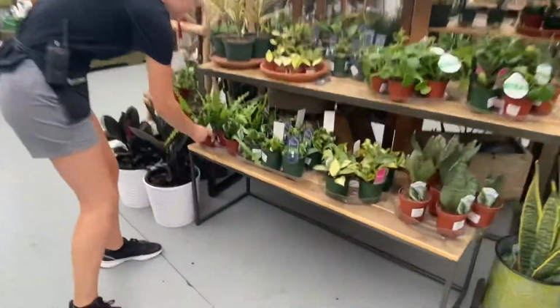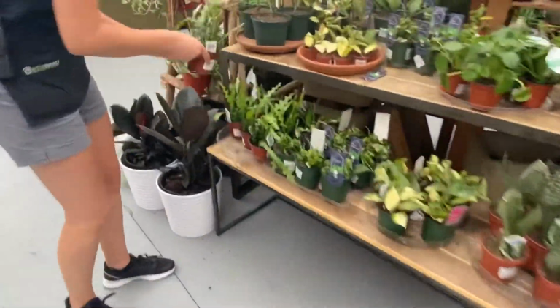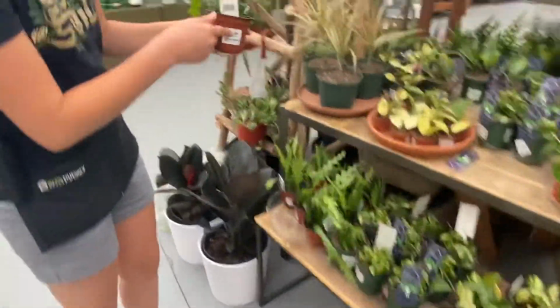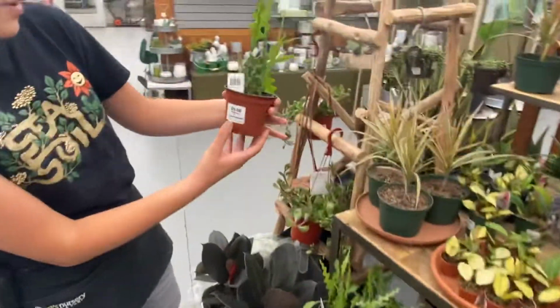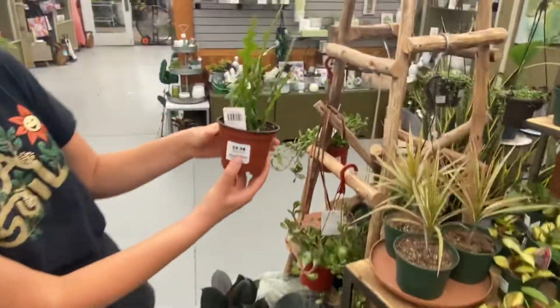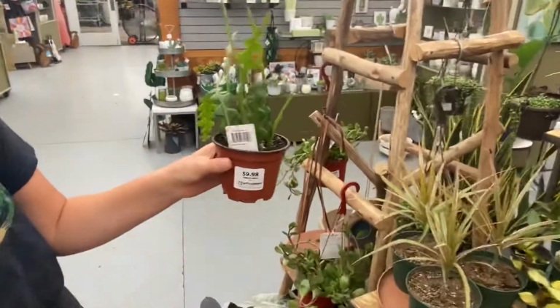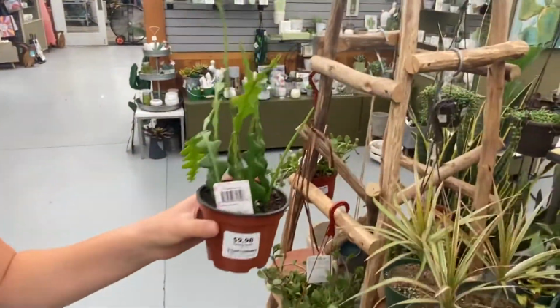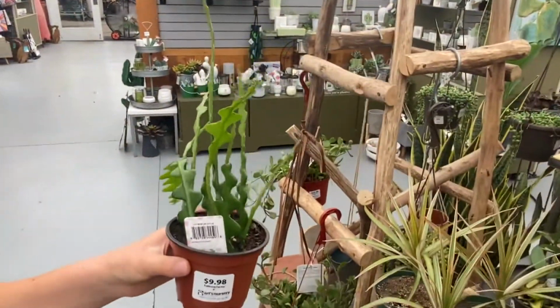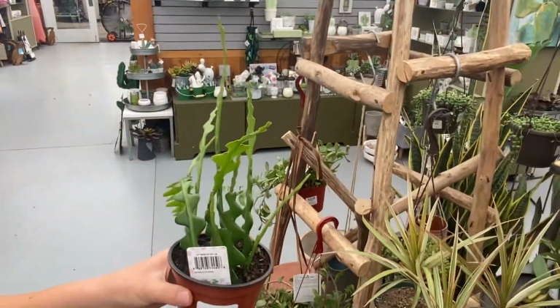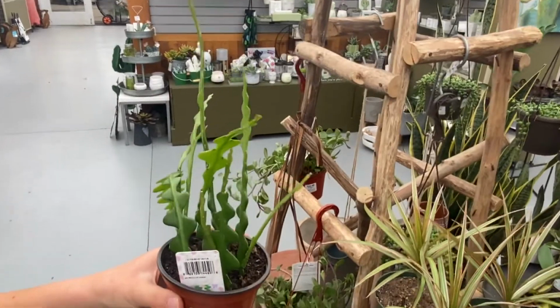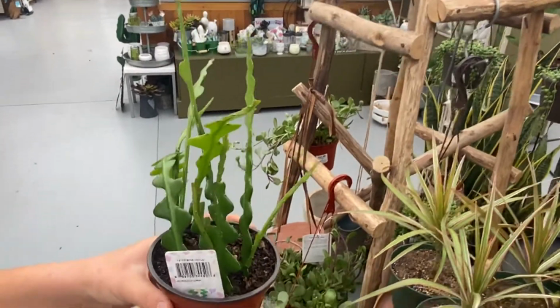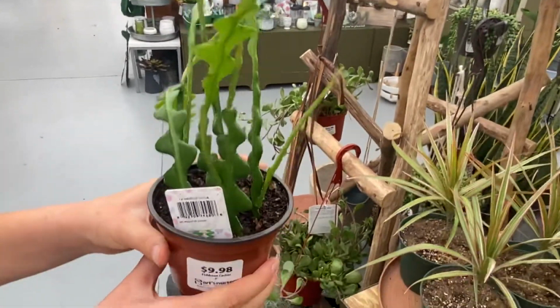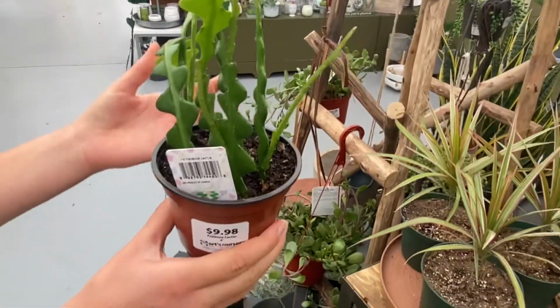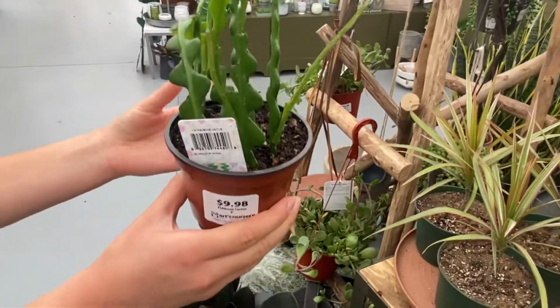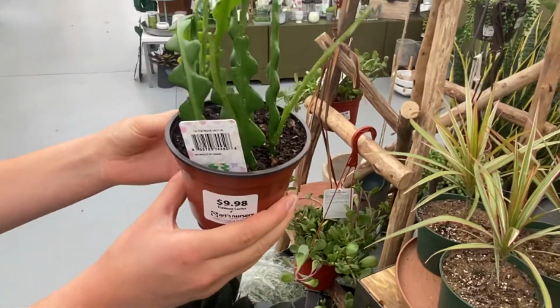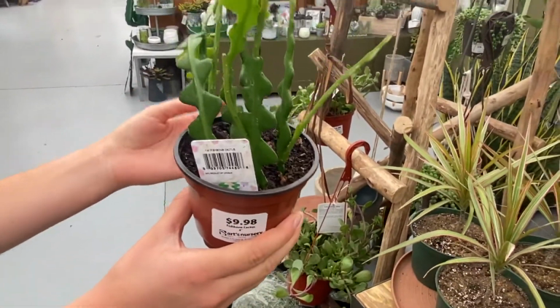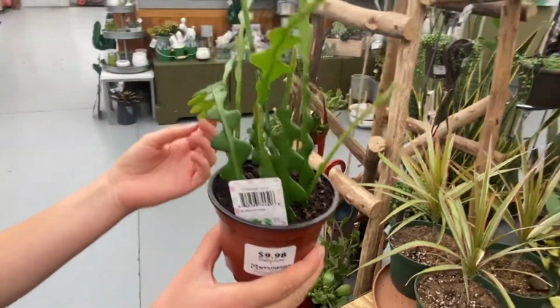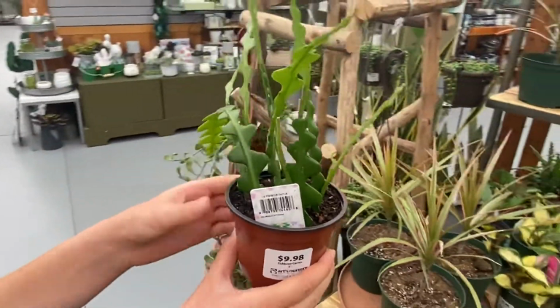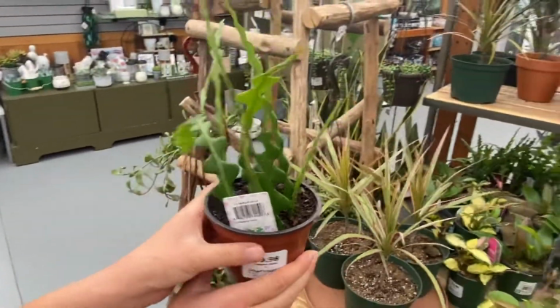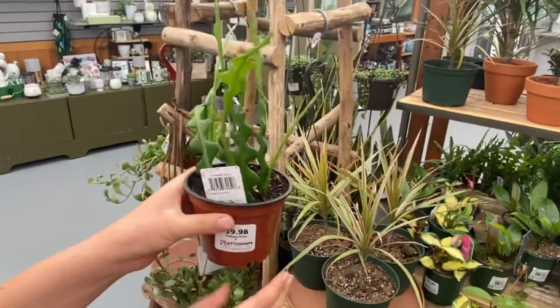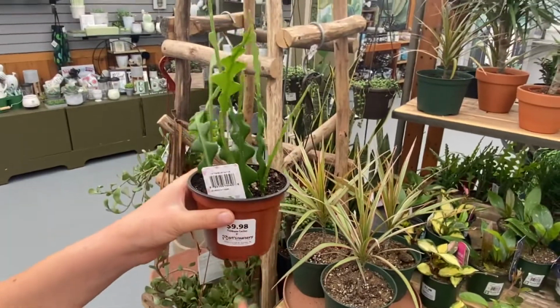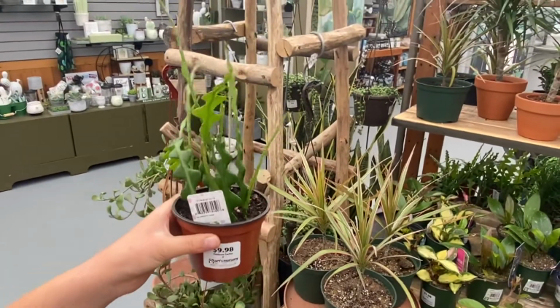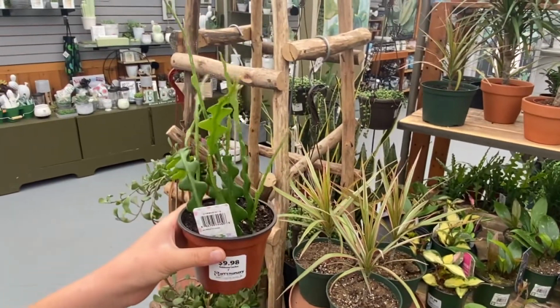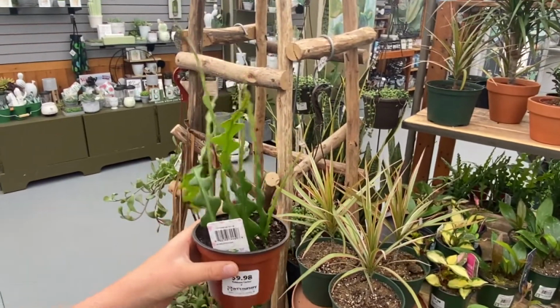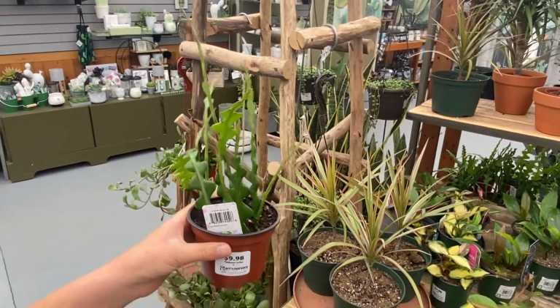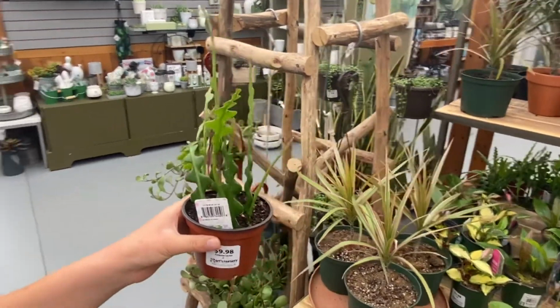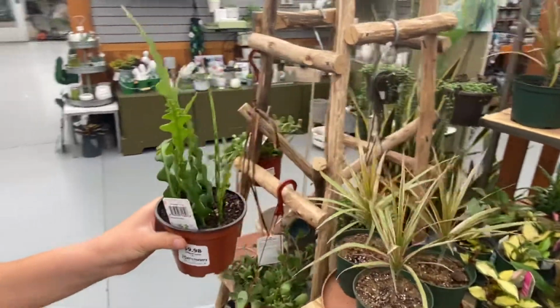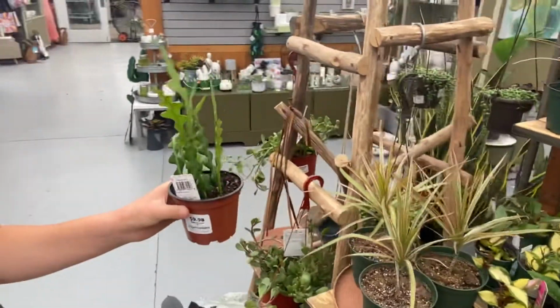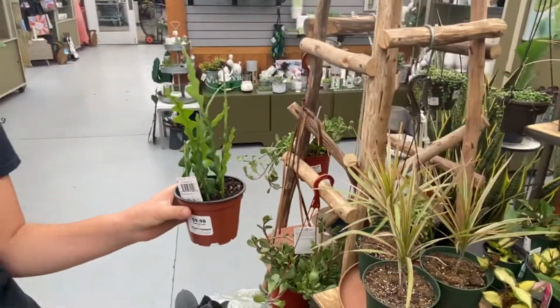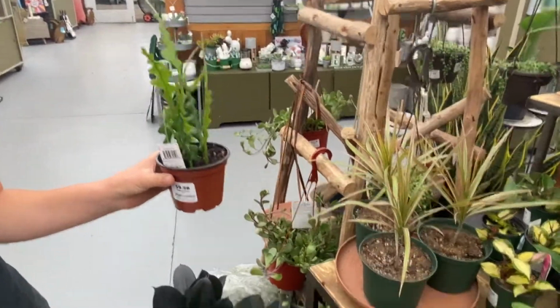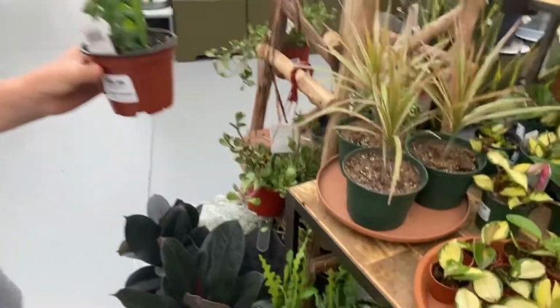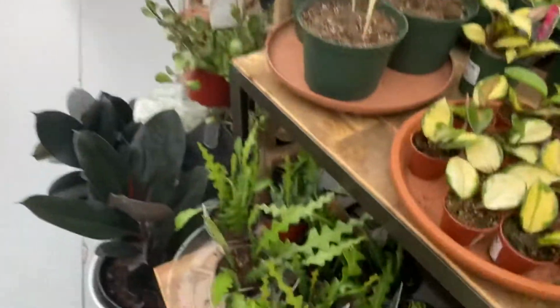Here we have this cool fishbone cactus, also called rickrack cactus. This one's just a pretty unique plant that you don't see very often. This one likes to be on the drier side for sure, so it's good to let this one dry out definitely between watering.